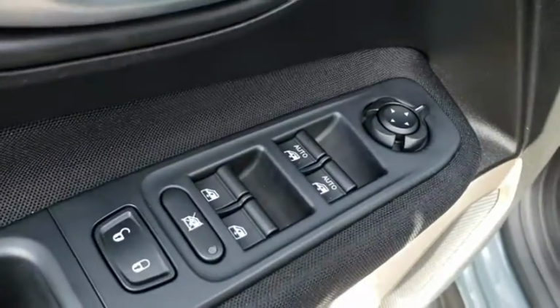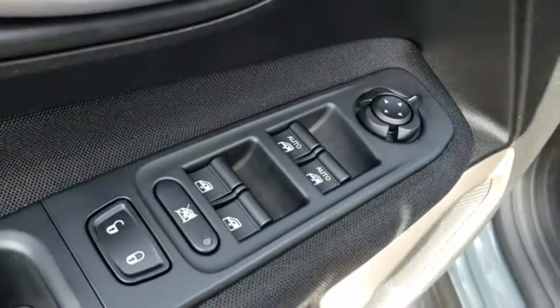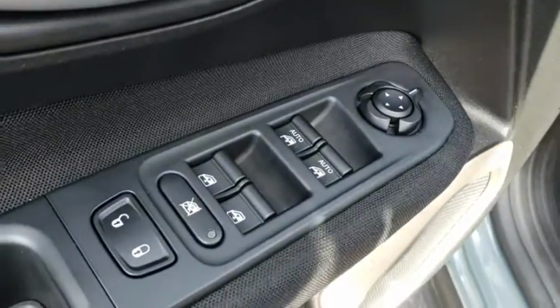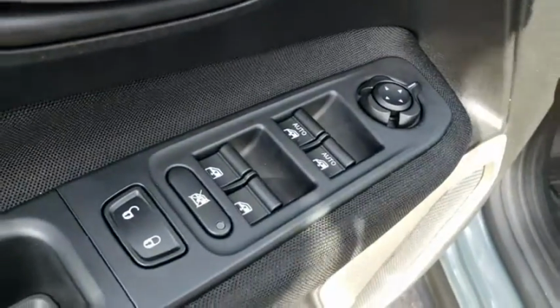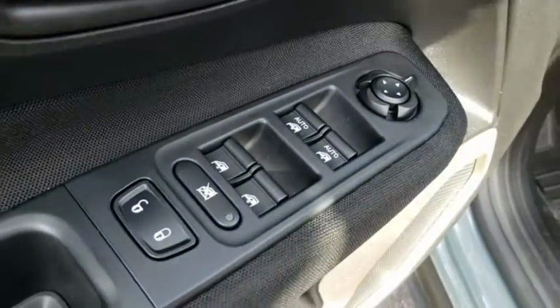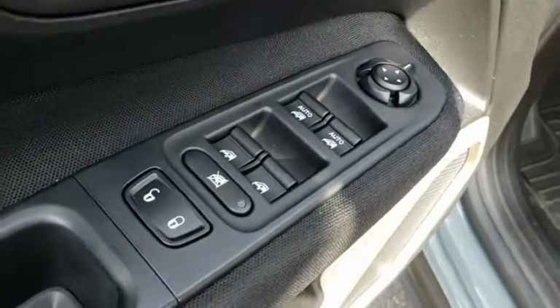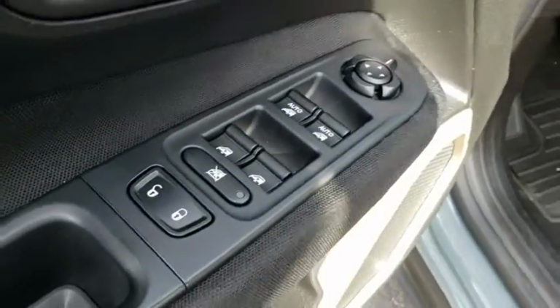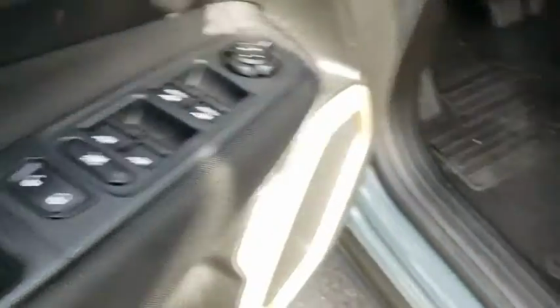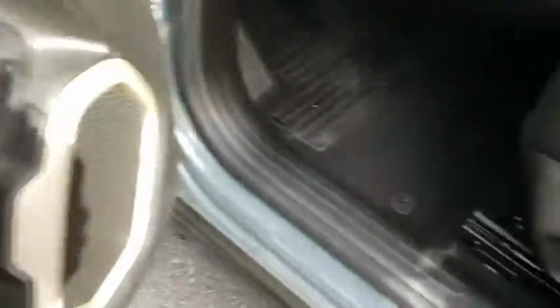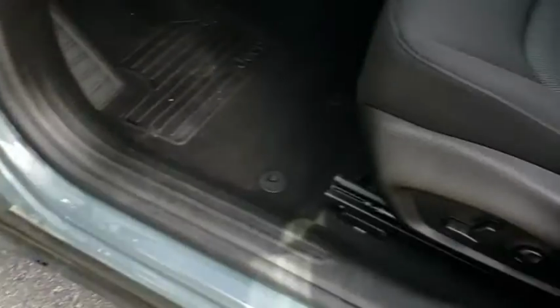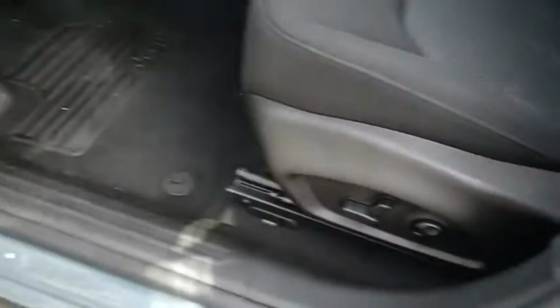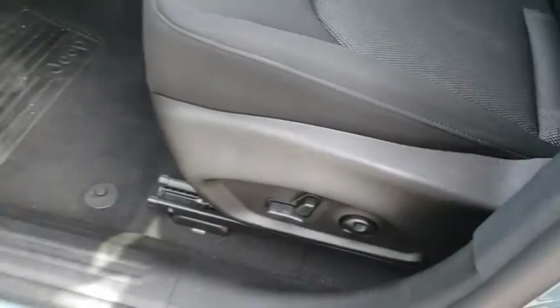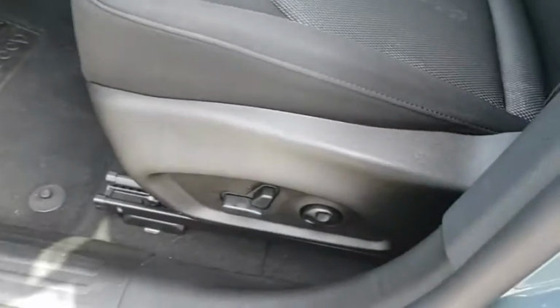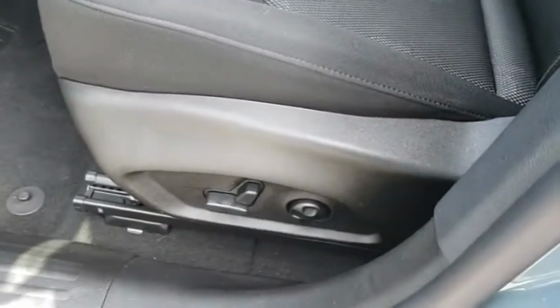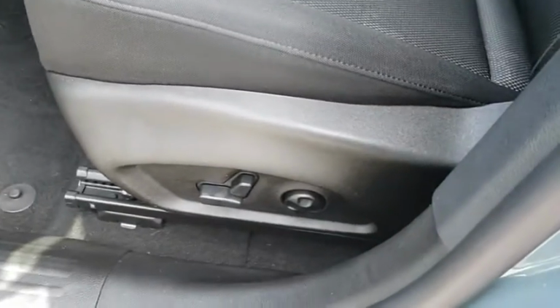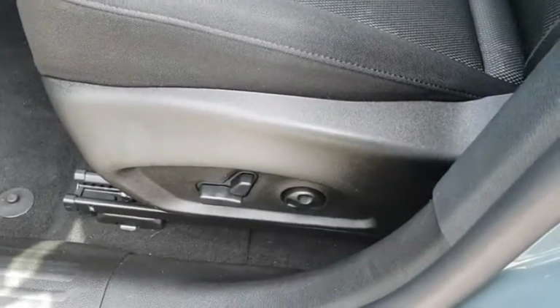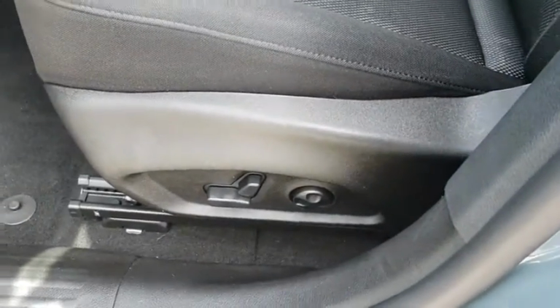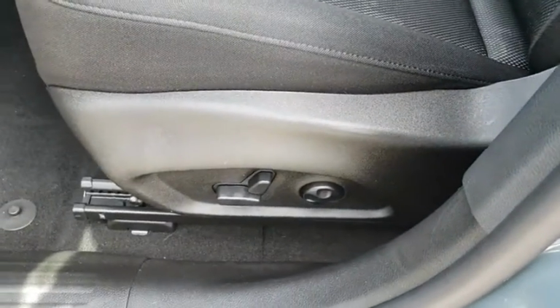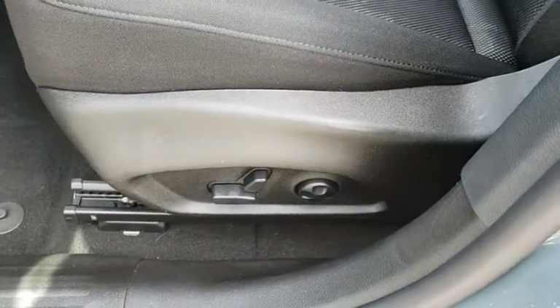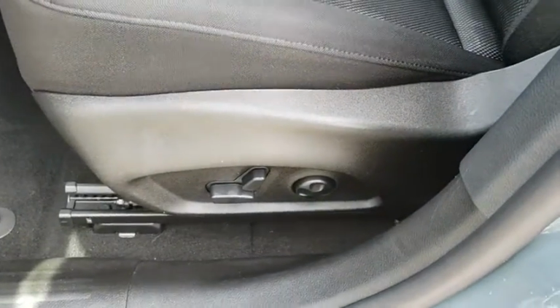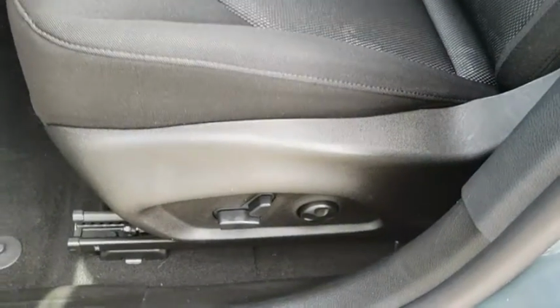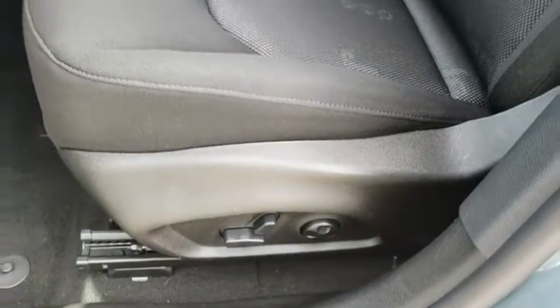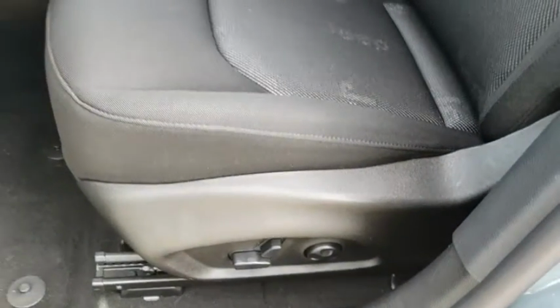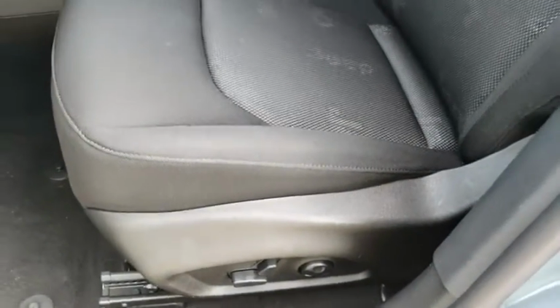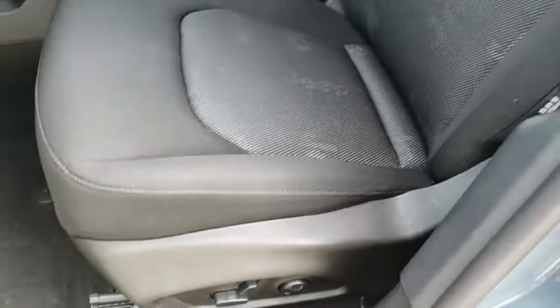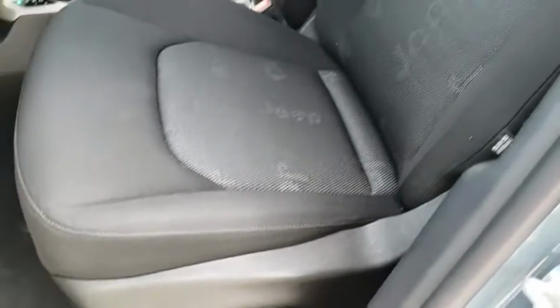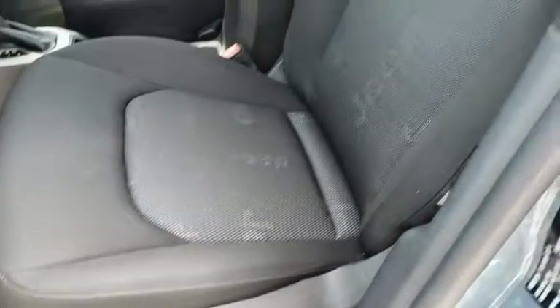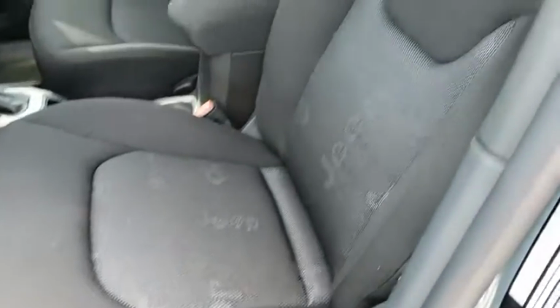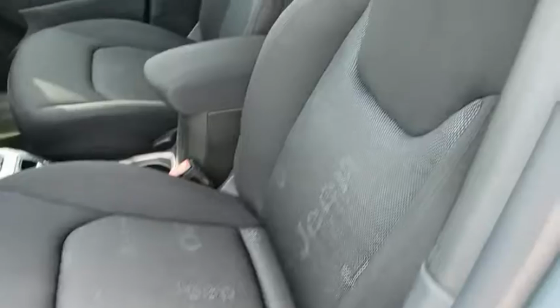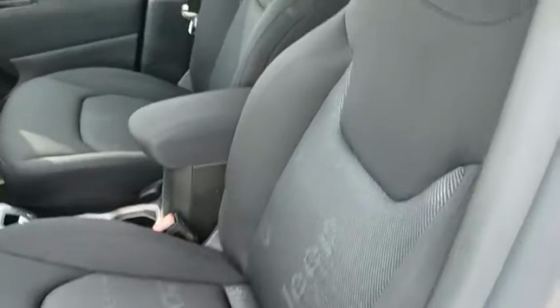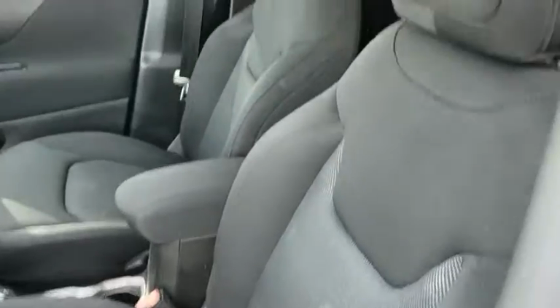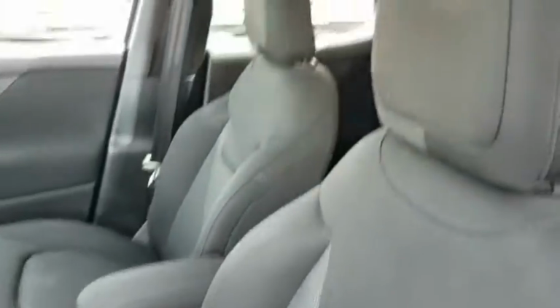Front floor mats, AM FM stereo radio, front wheel drive, auto off headlights, rear defrost, bucket seats, MP3 player.